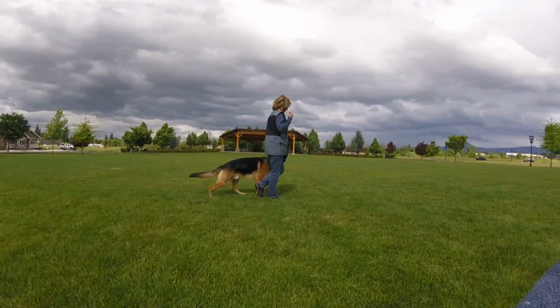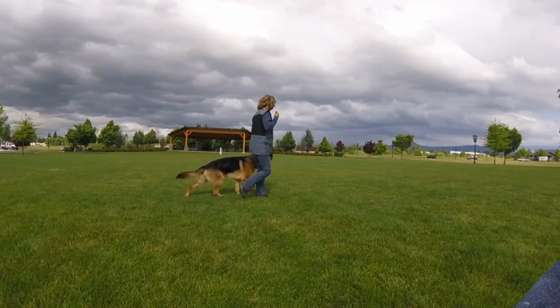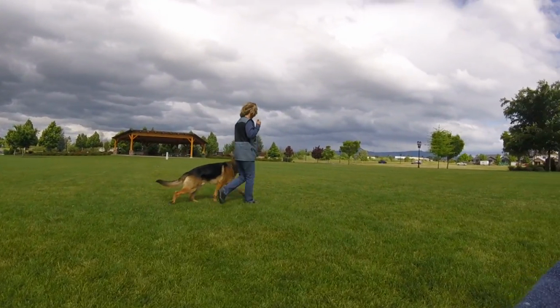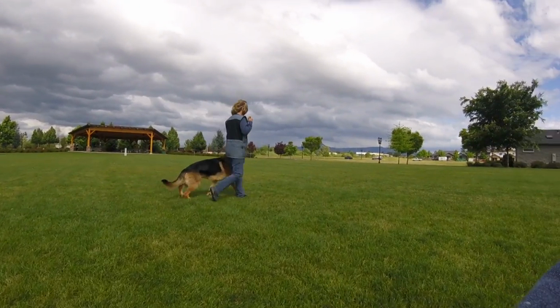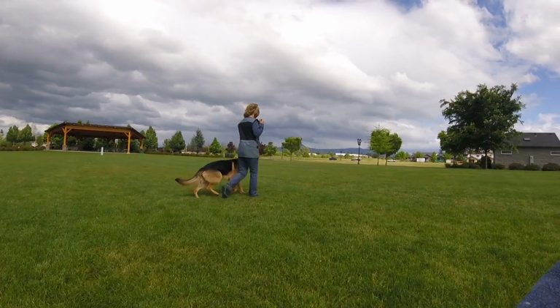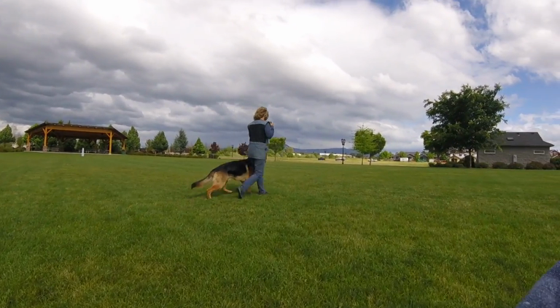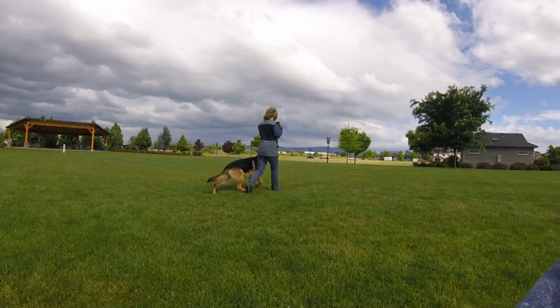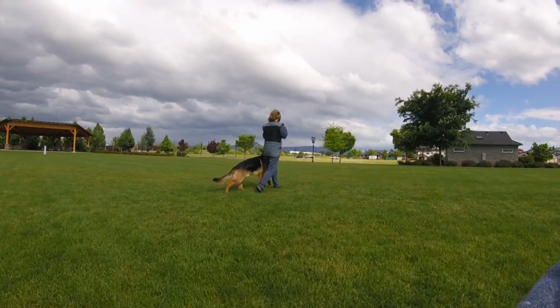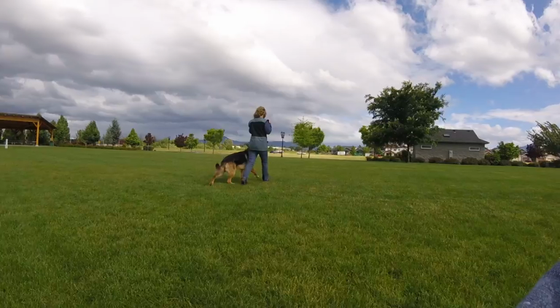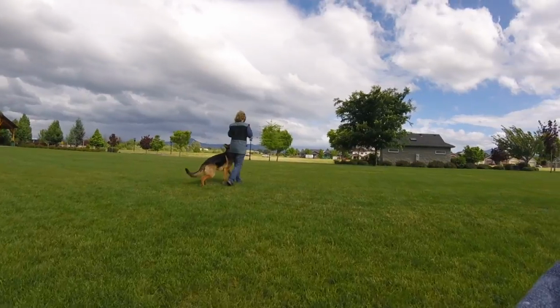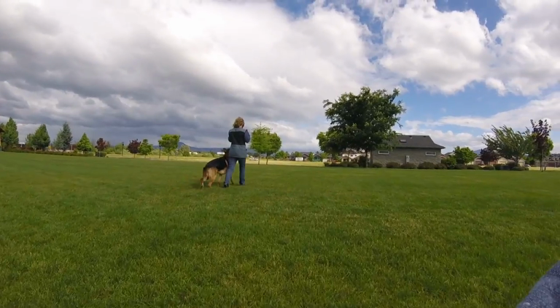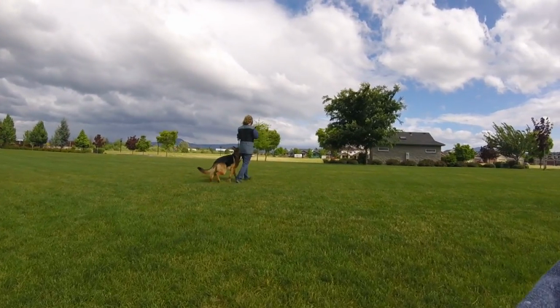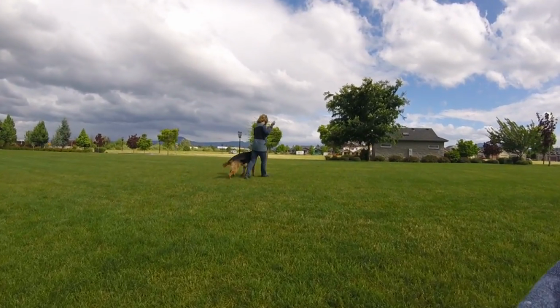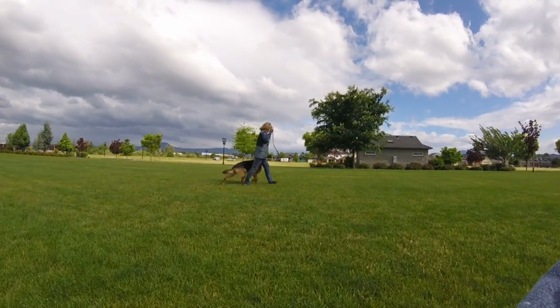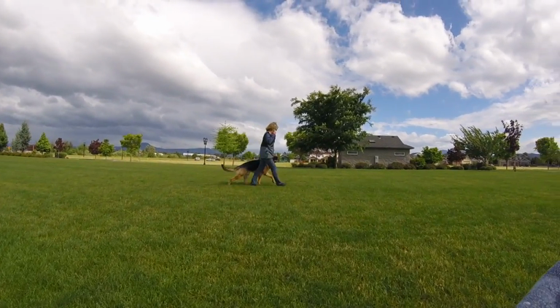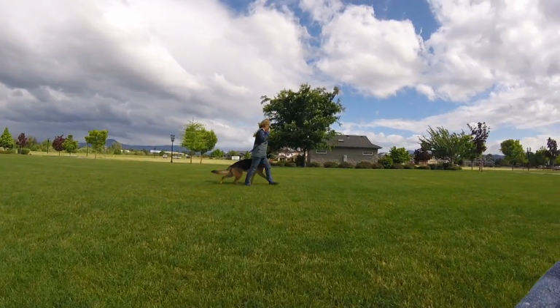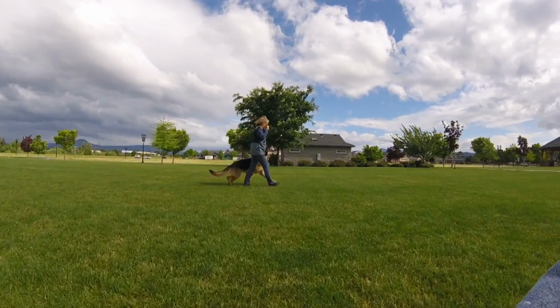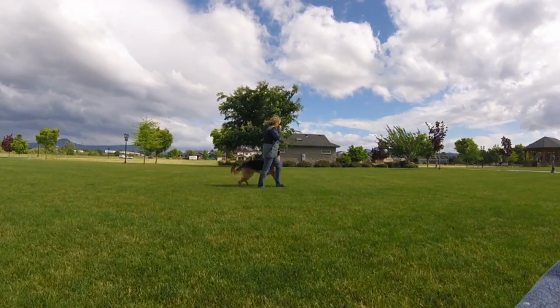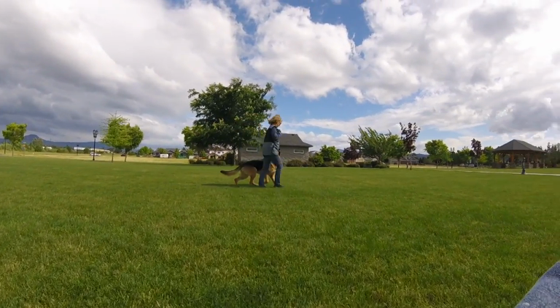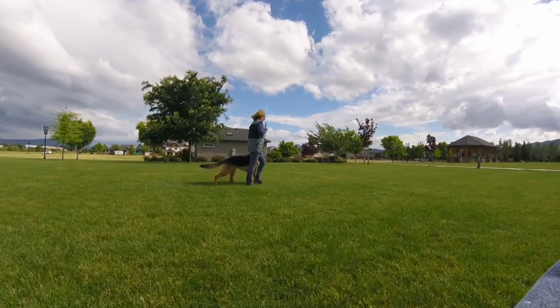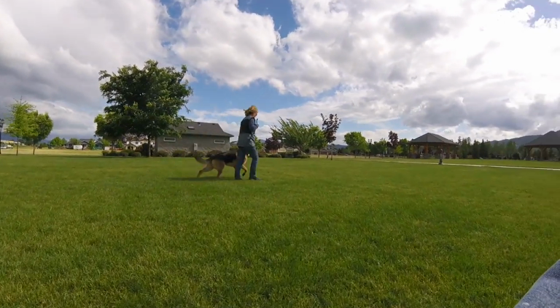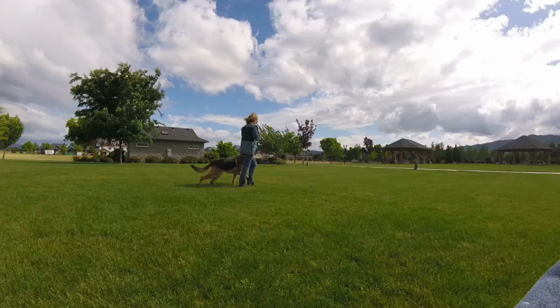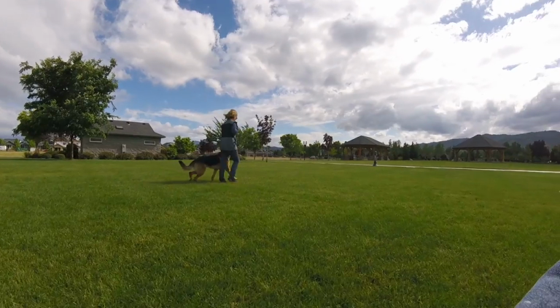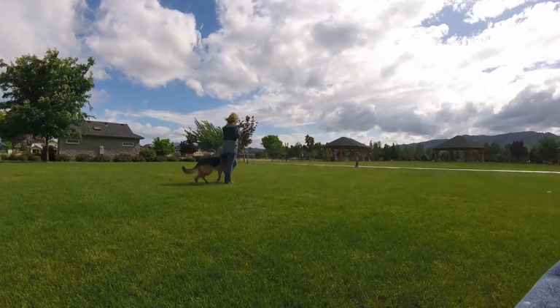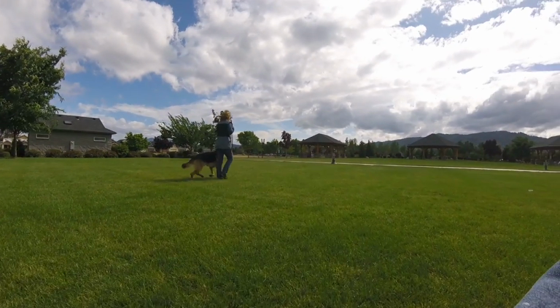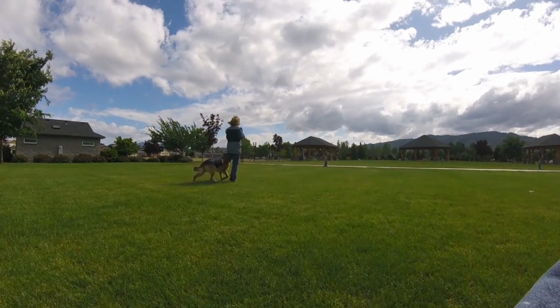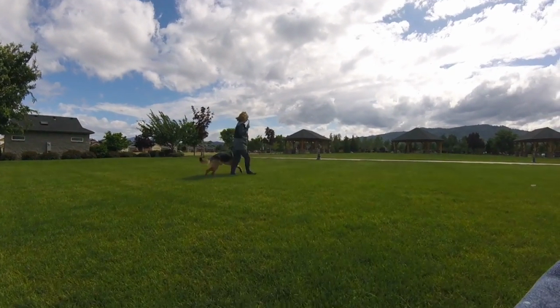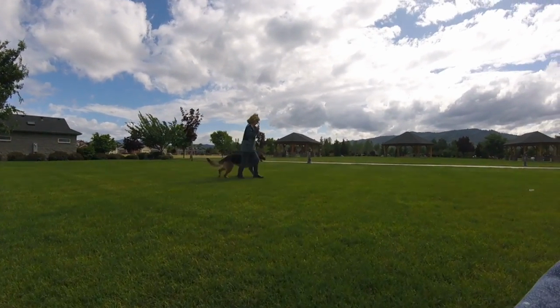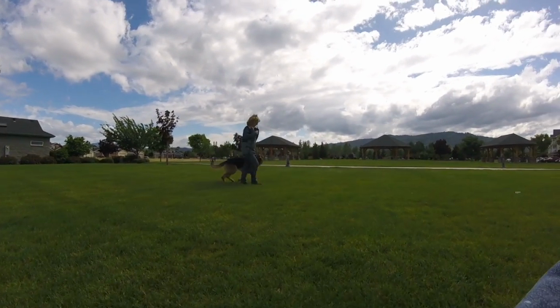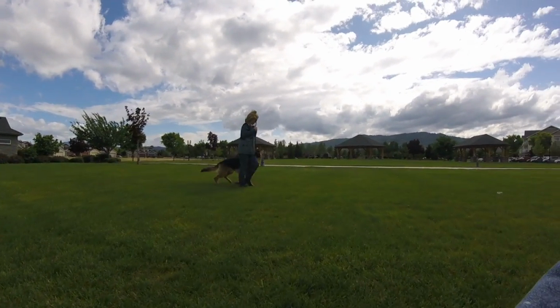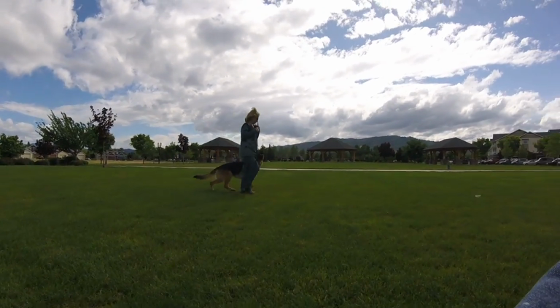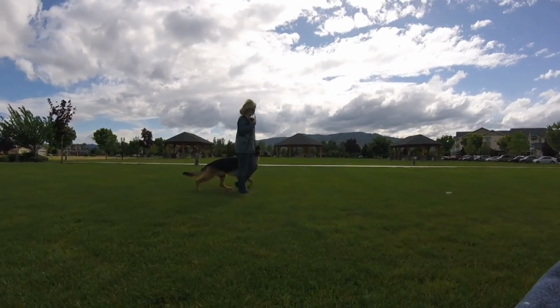Okay. He's going to drop his head — be ready. Turn. He's going to drop his head. Oh, there you go. Because the last two times he did it, he dropped his head again.